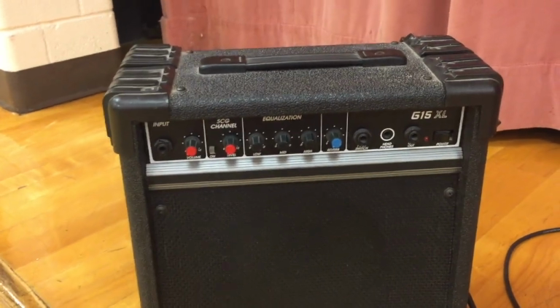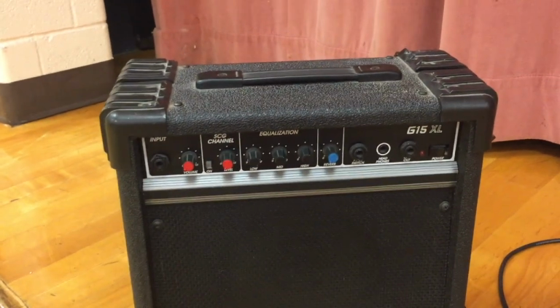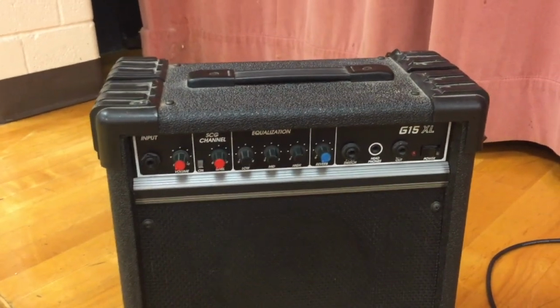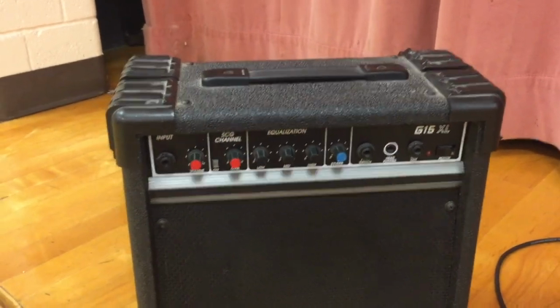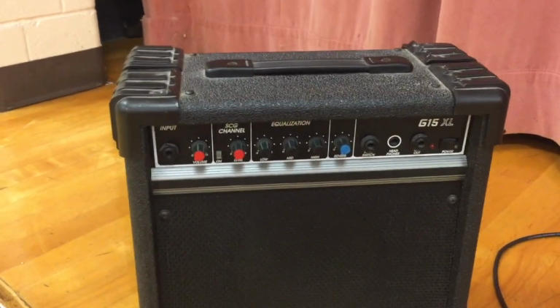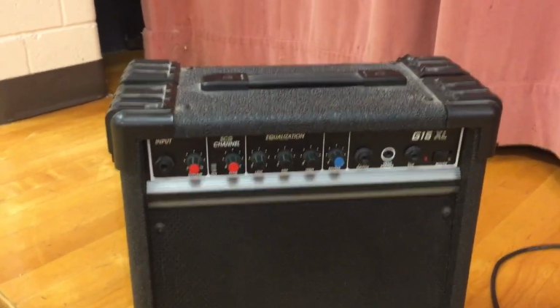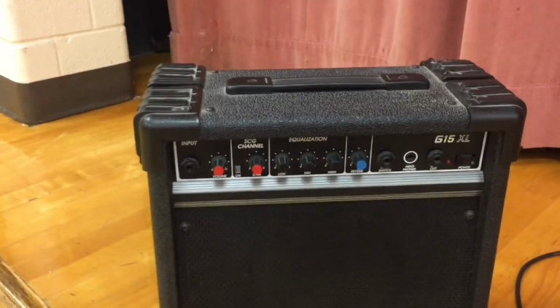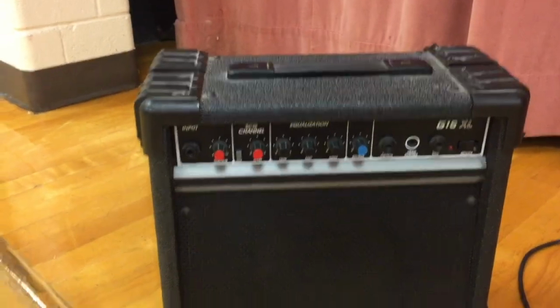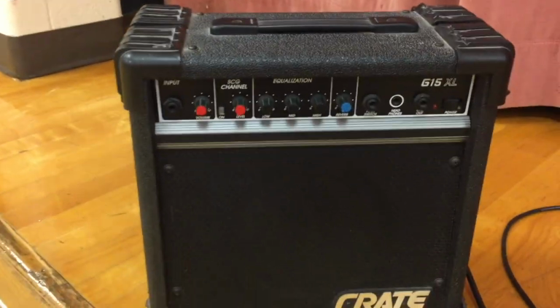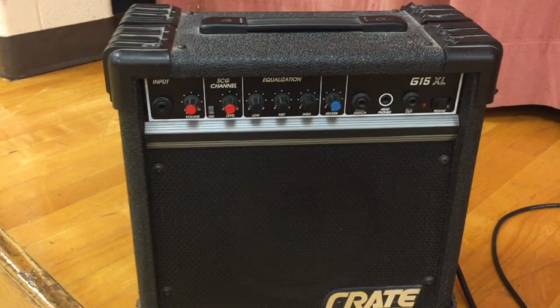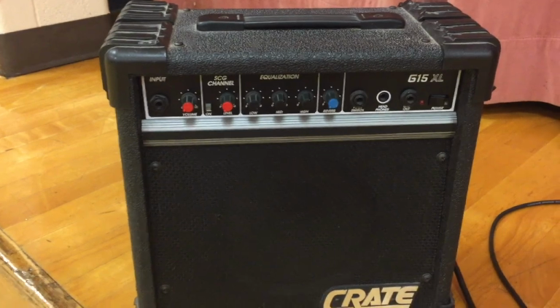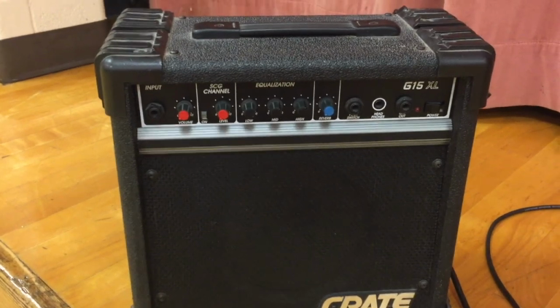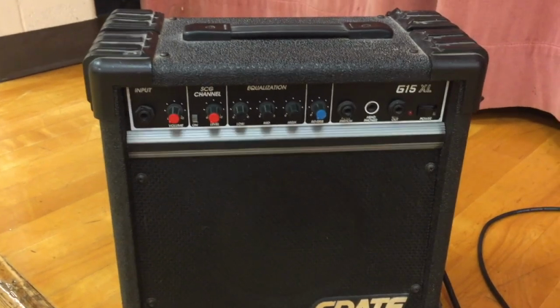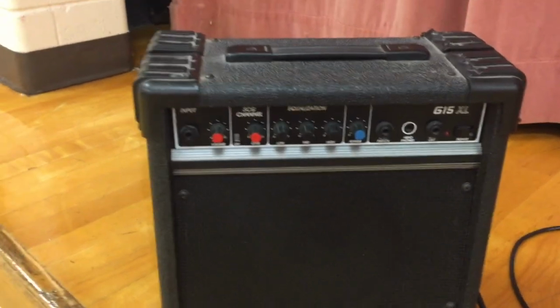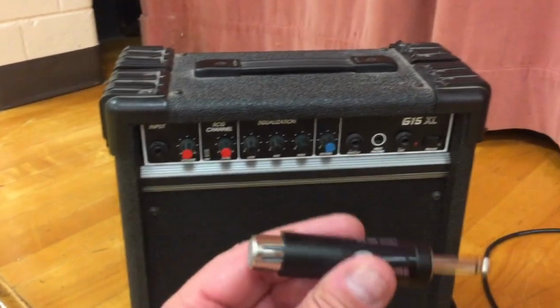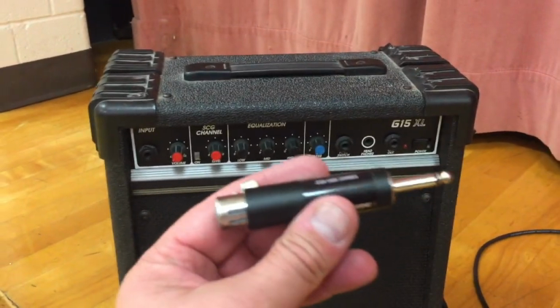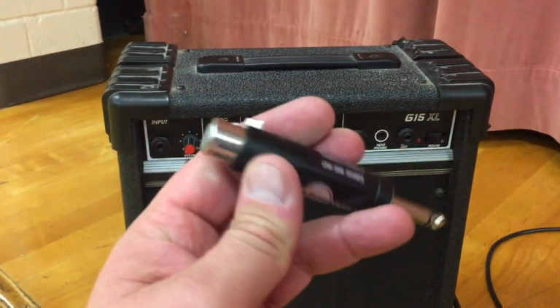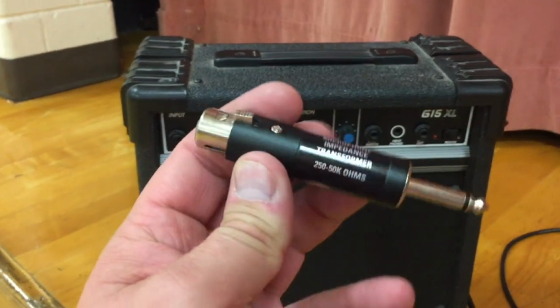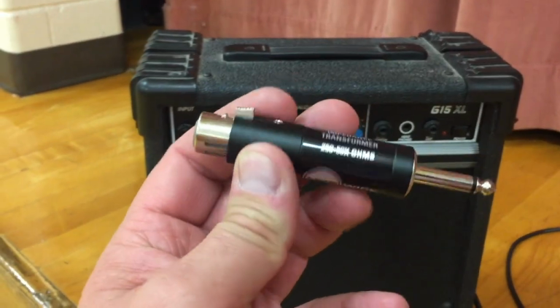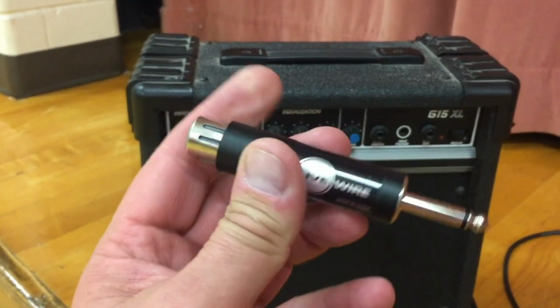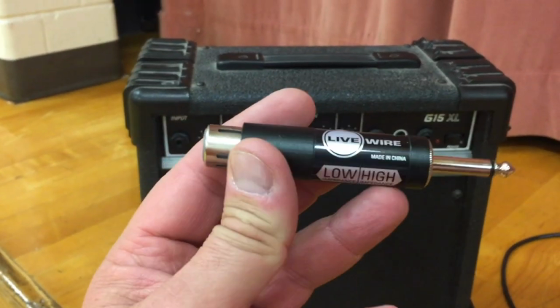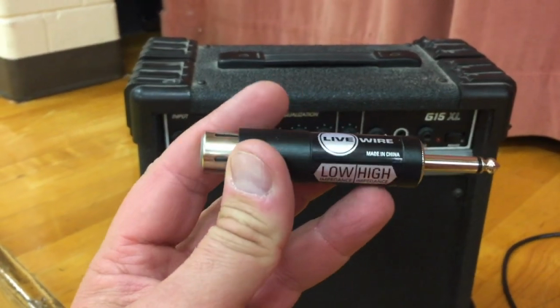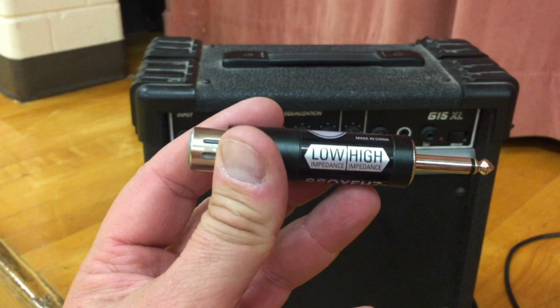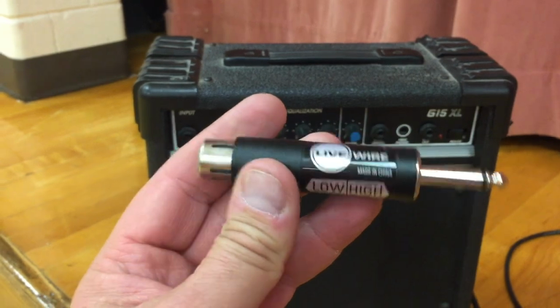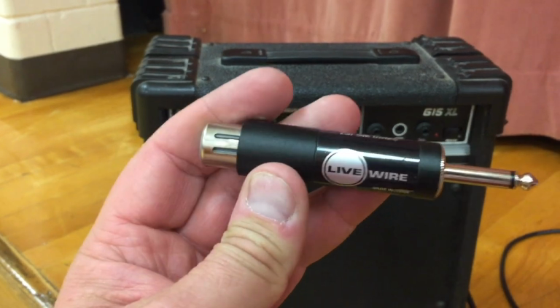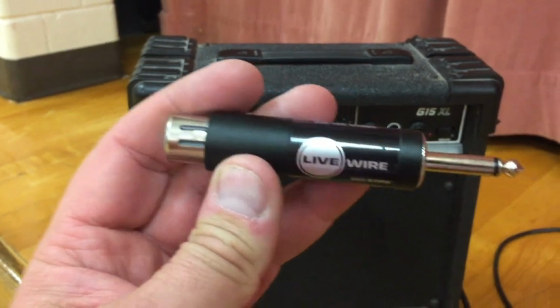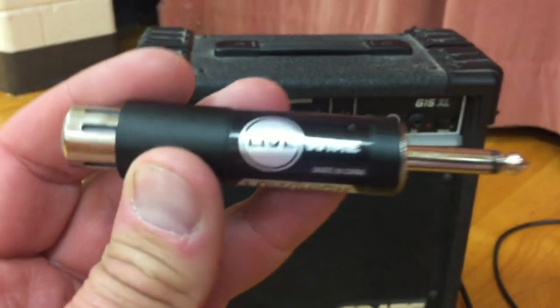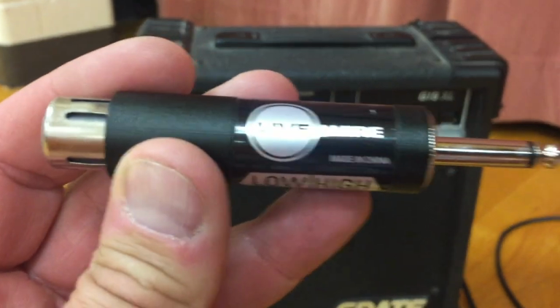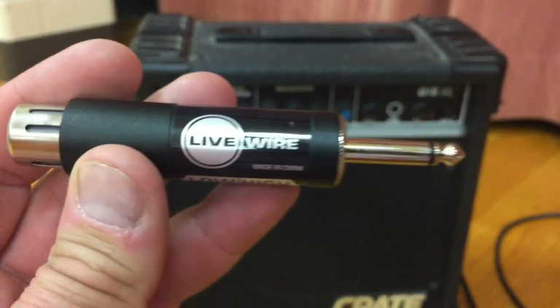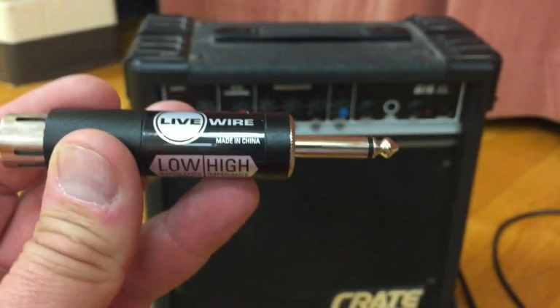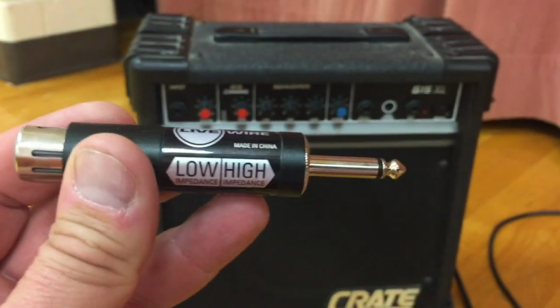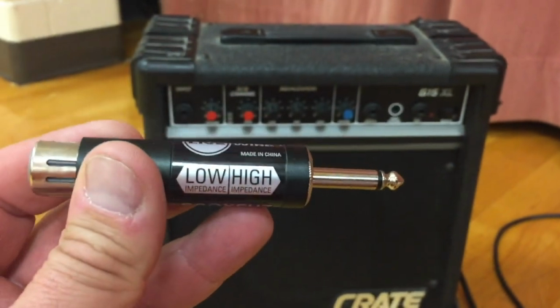Here is a quick tutorial on how to use a guitar amp as a PA system. The thing that makes it all work and all magical is a gadget like this. You don't have to get this particular one — there are many out there on the market.